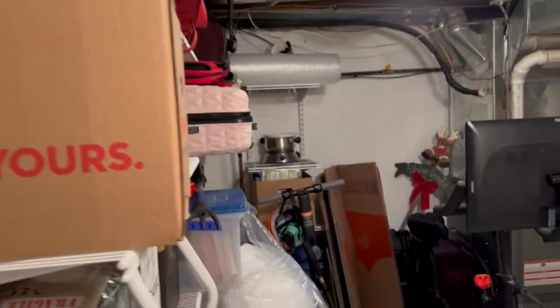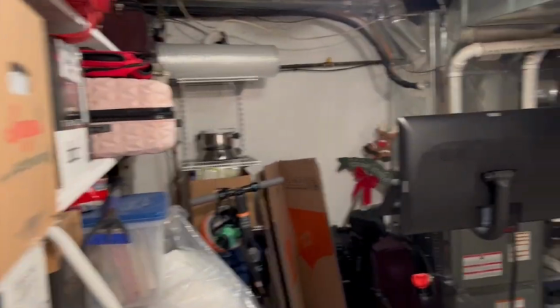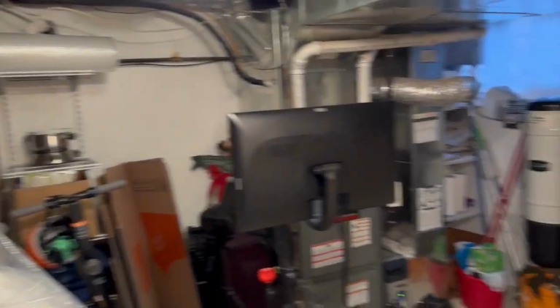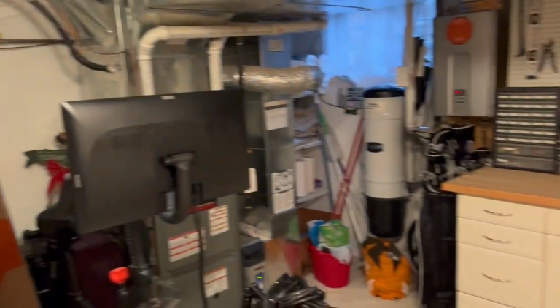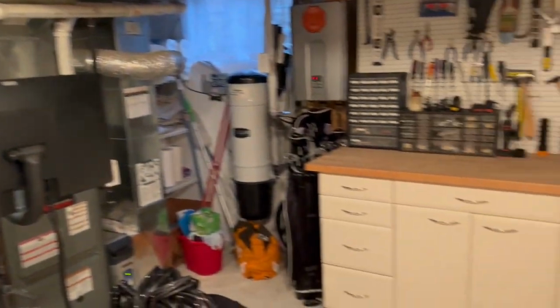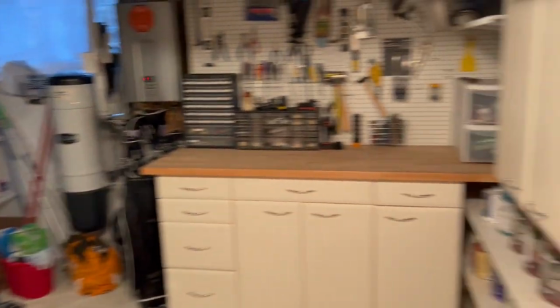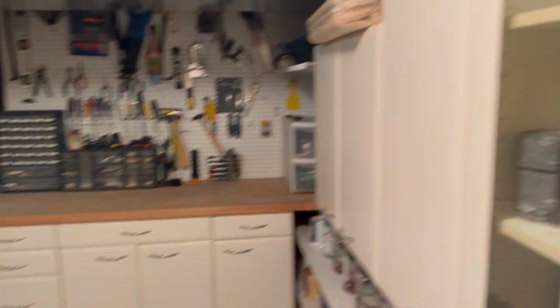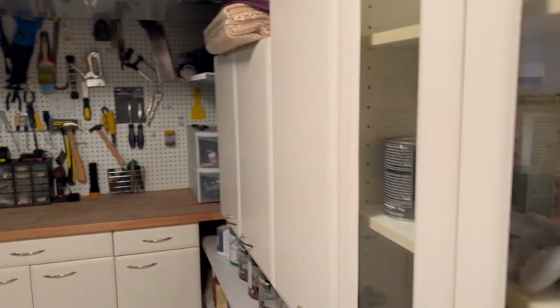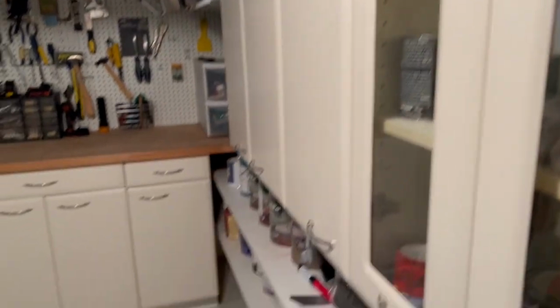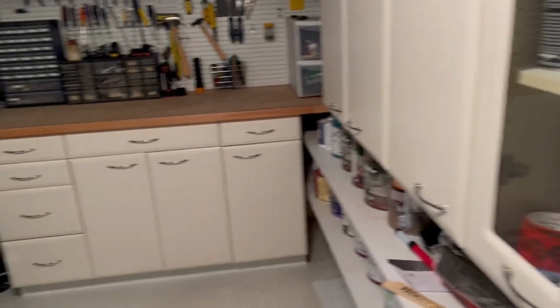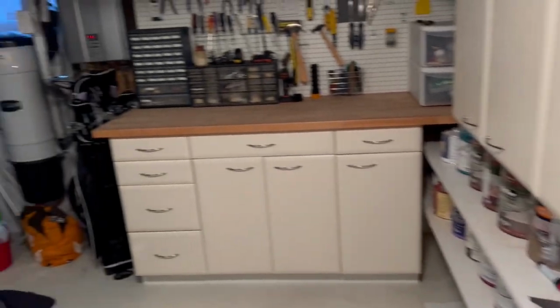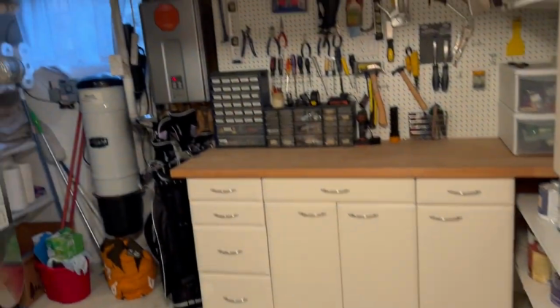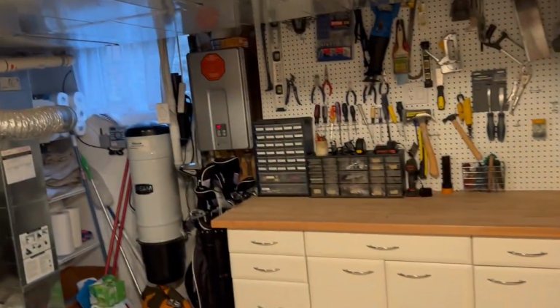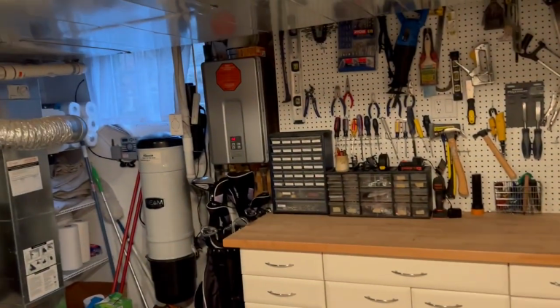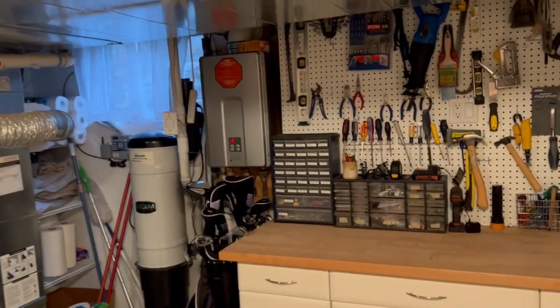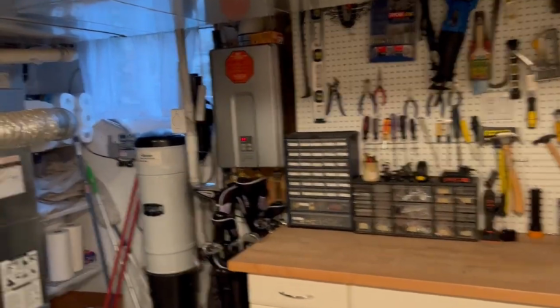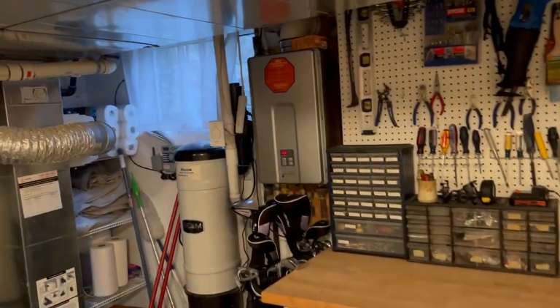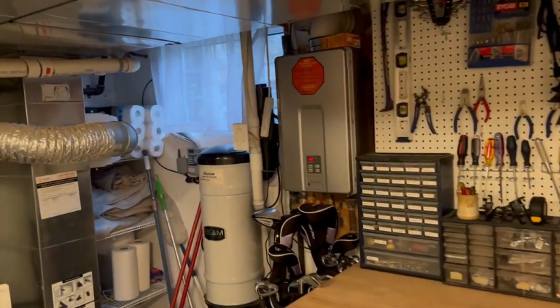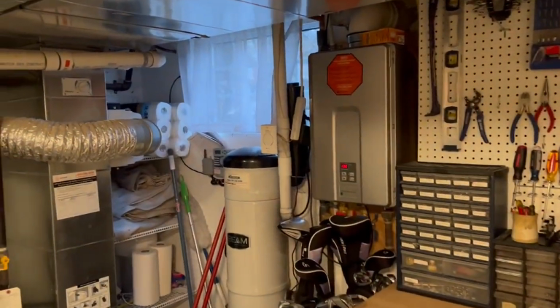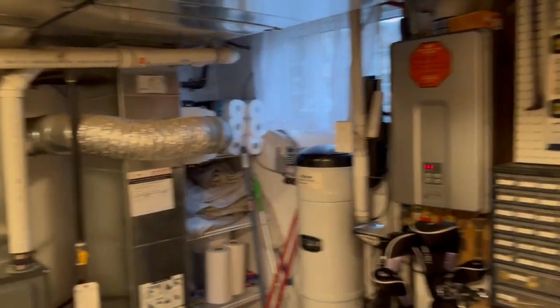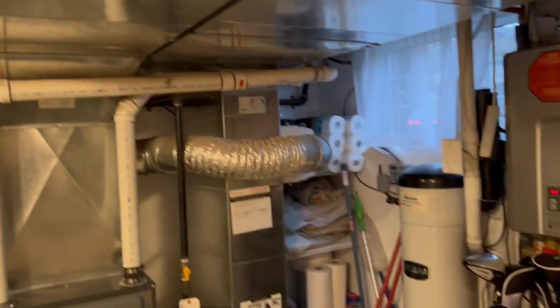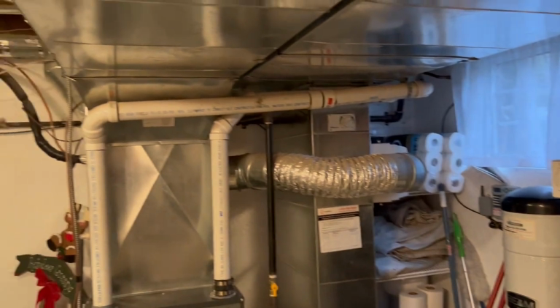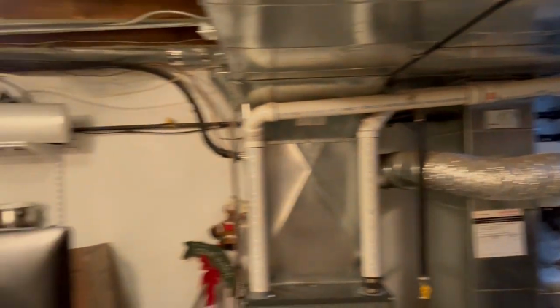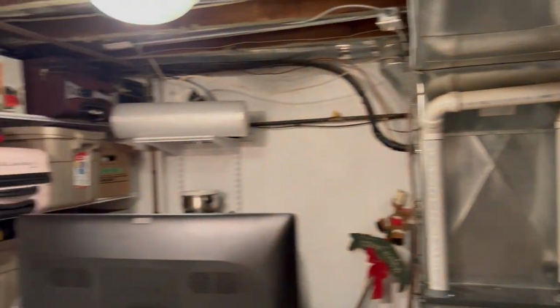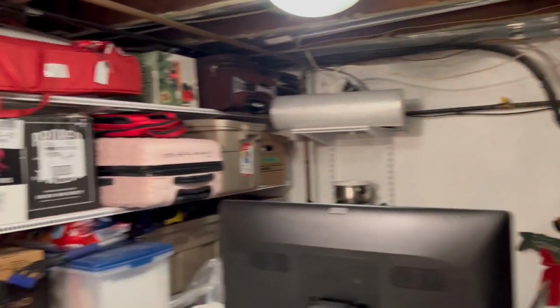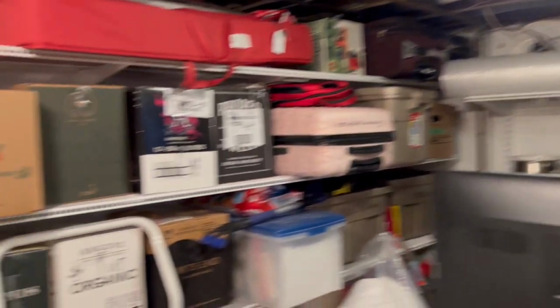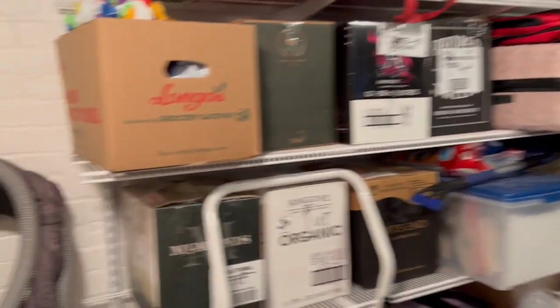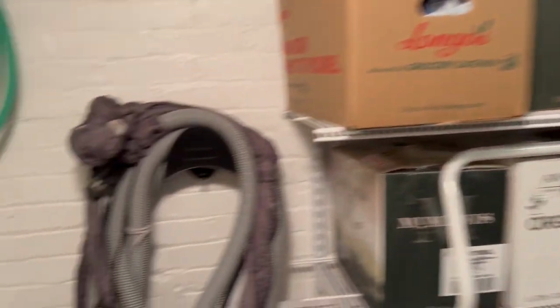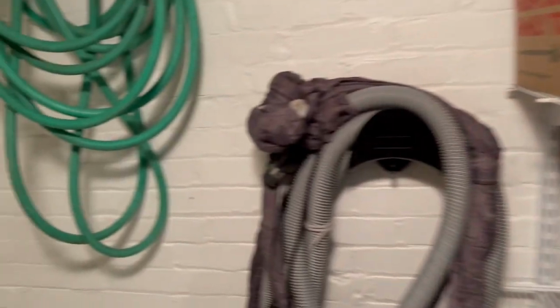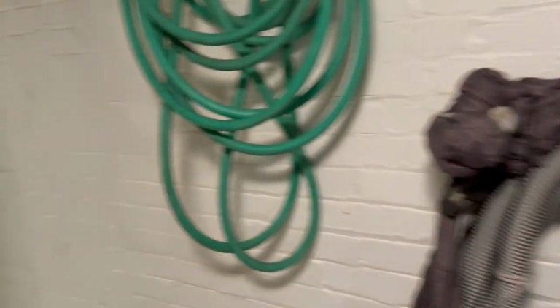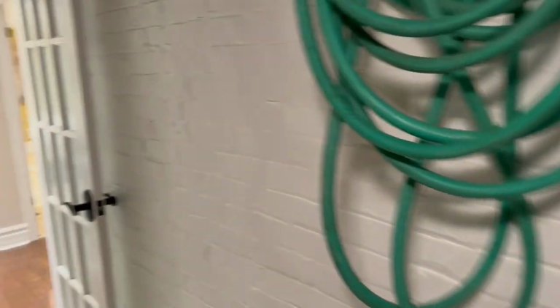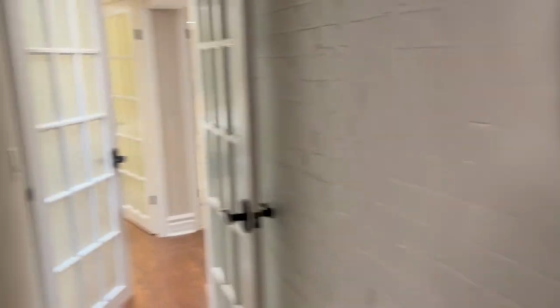Here we are in the workroom — all of this is built in, so it's really a turnkey operation. That's the forced air gas furnace, the central vac, and lots of built-in shelving — all that good stuff.